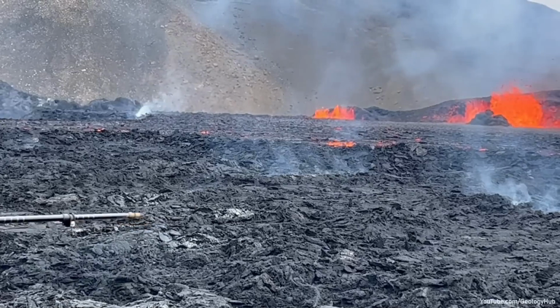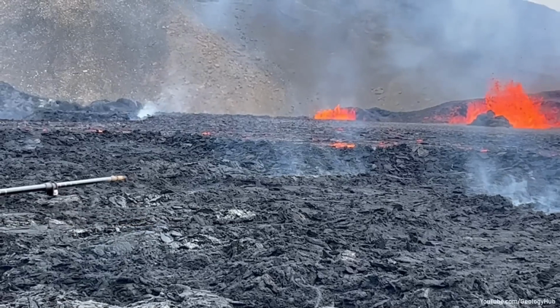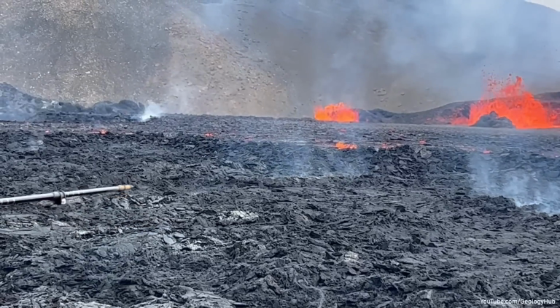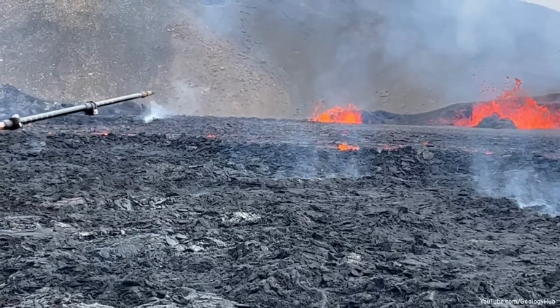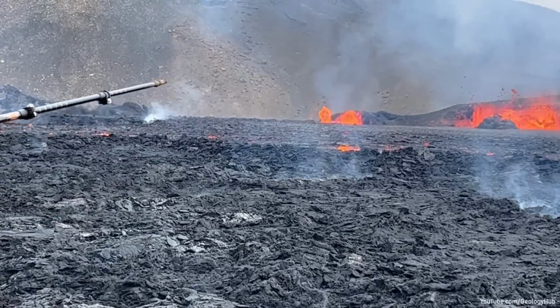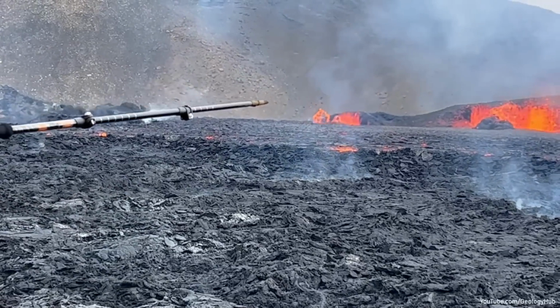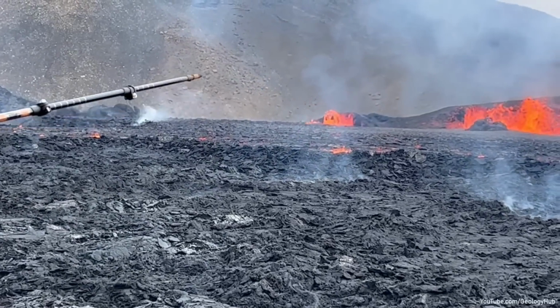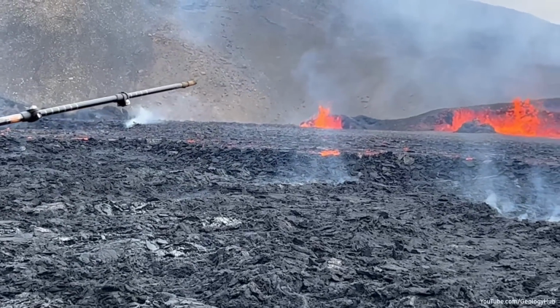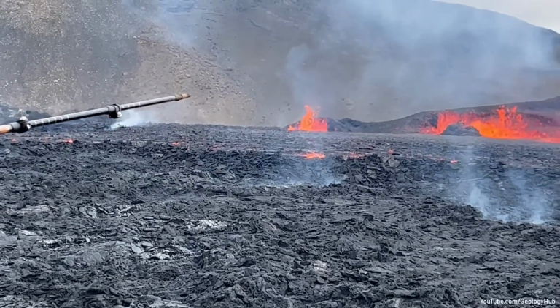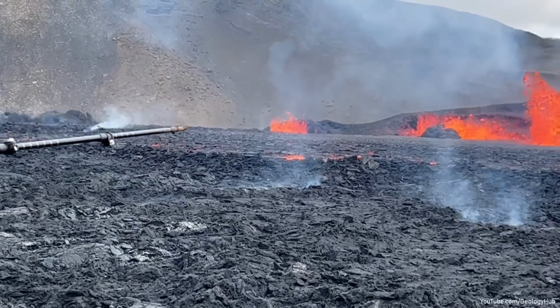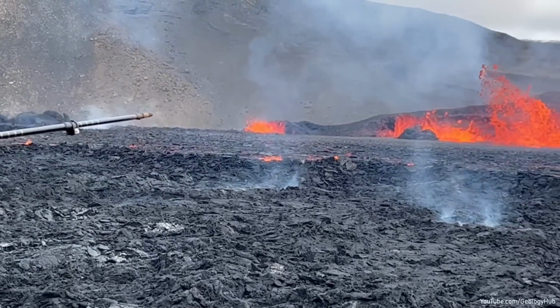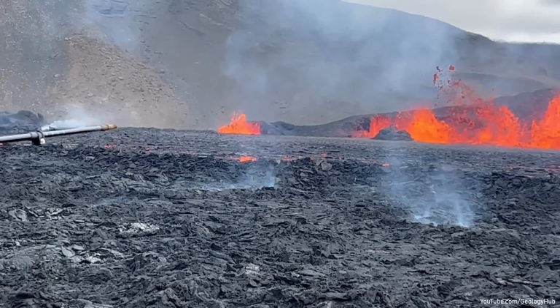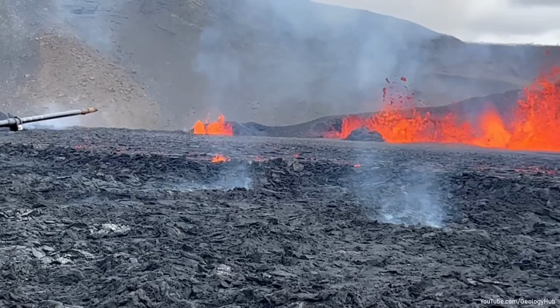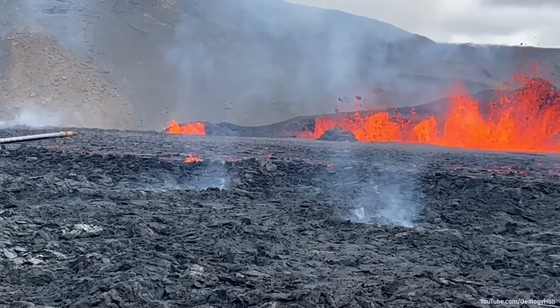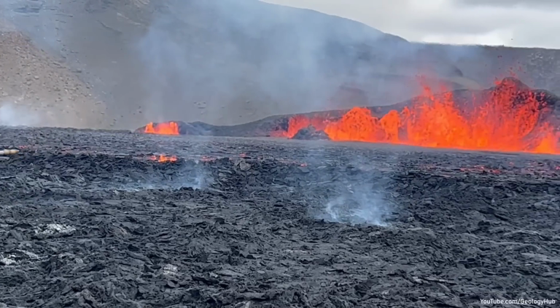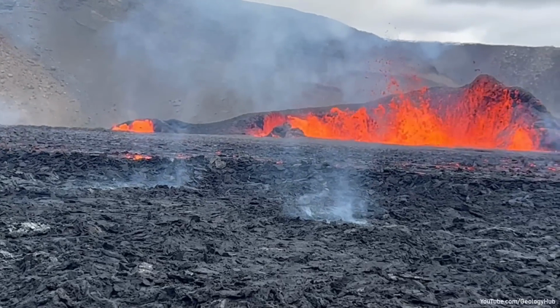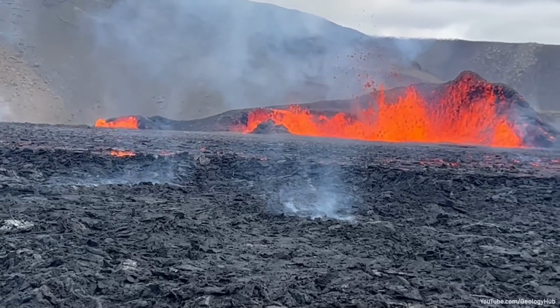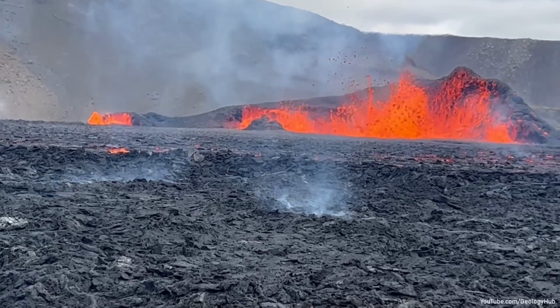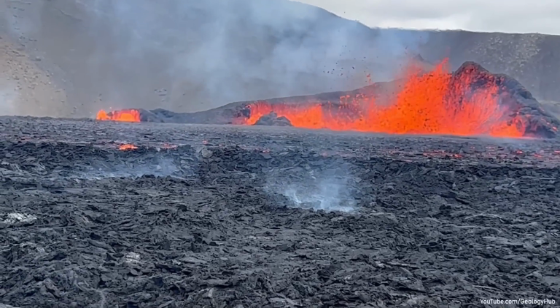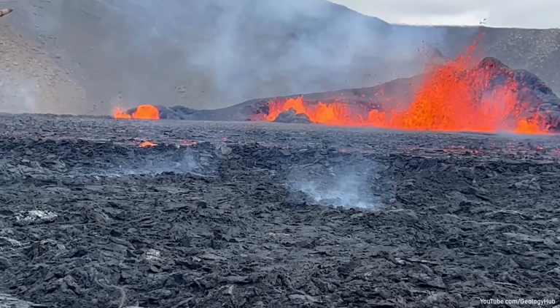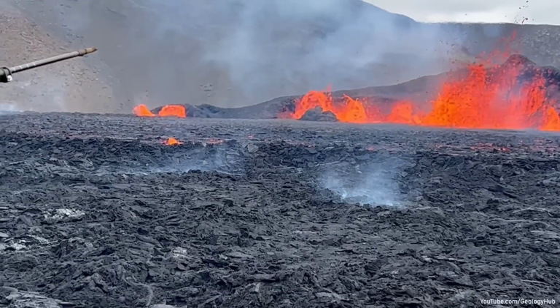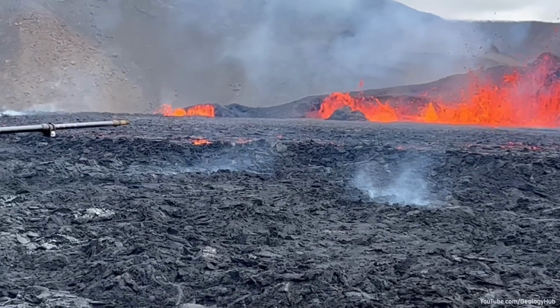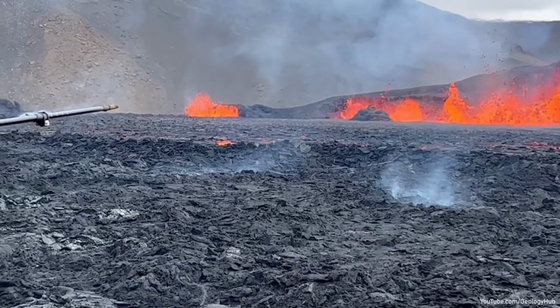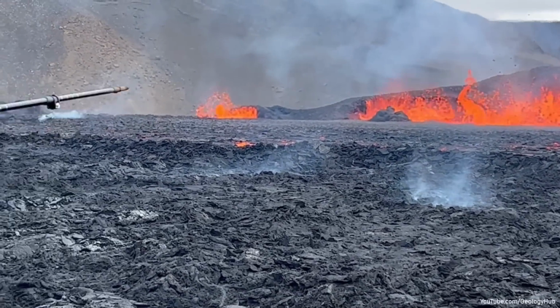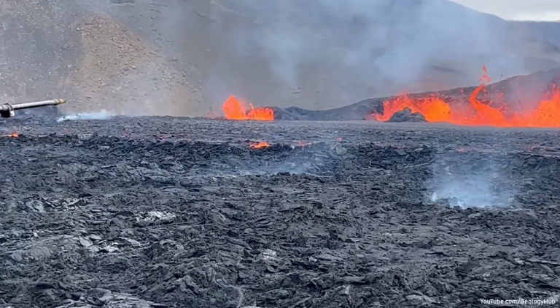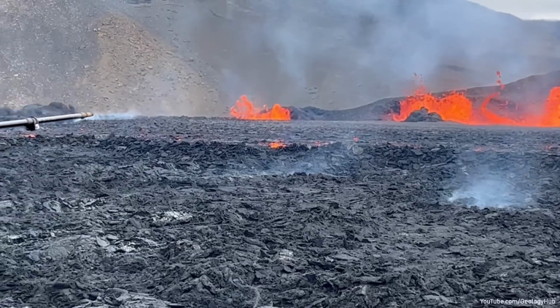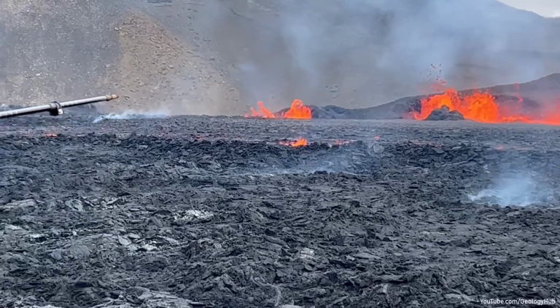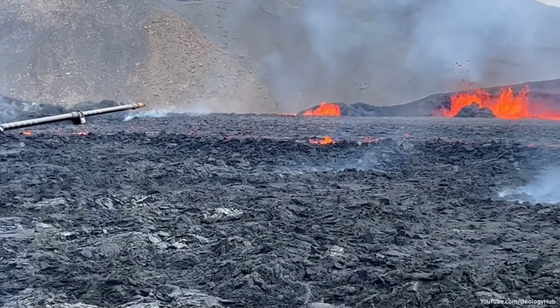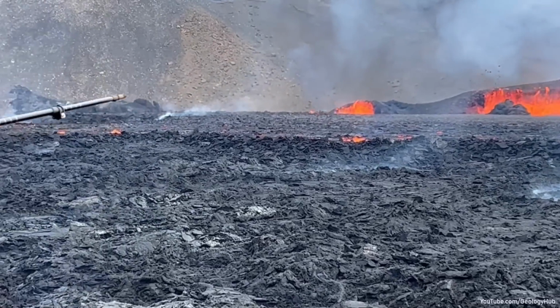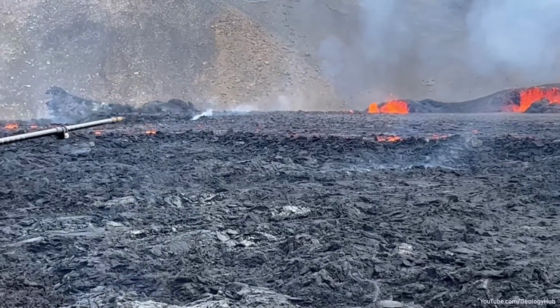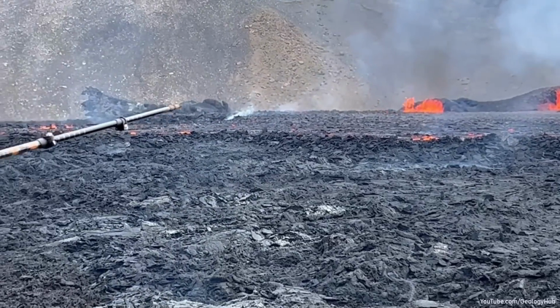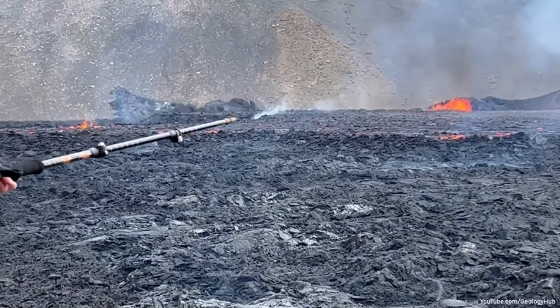What I'm pointing to is the barrier between the two: a ridge which goes up about 5 meters, 15 feet. And at the edge where the green and orange are, you can see little amounts of spattering.